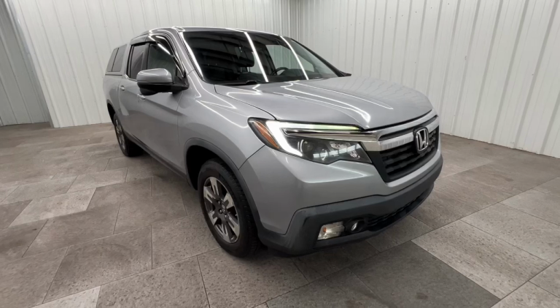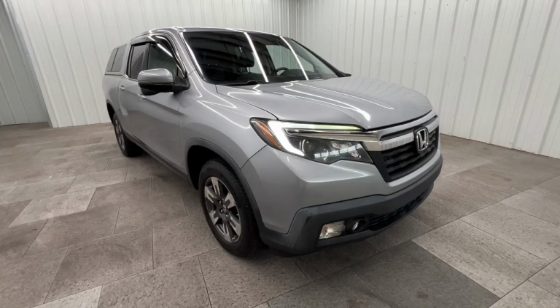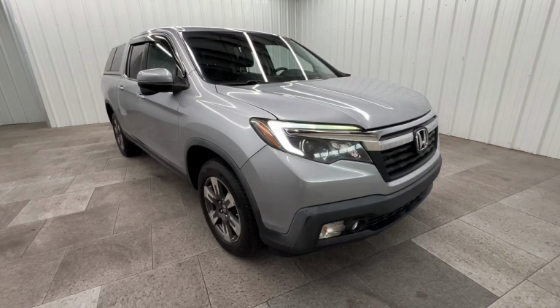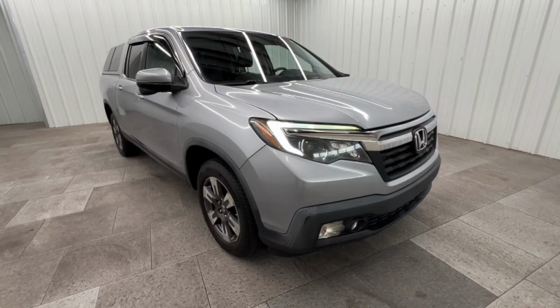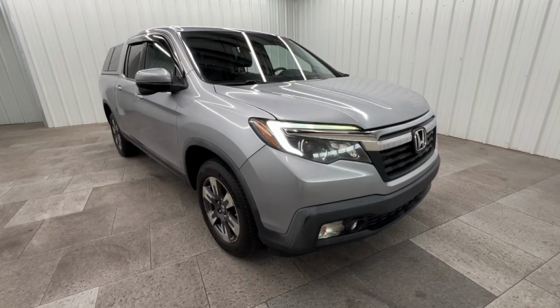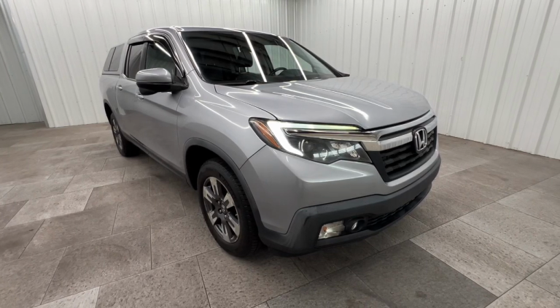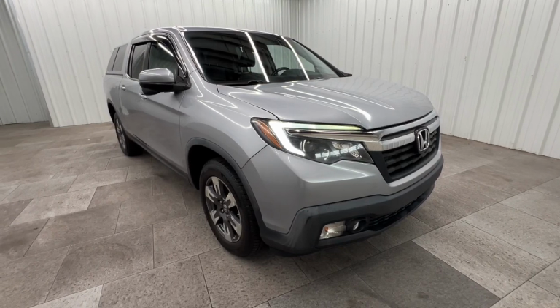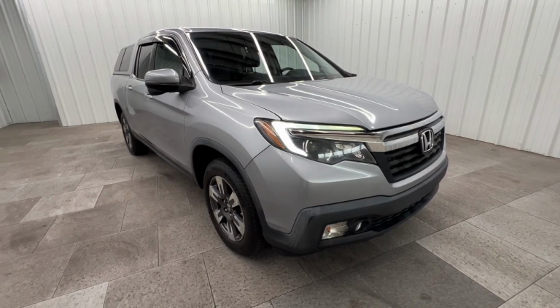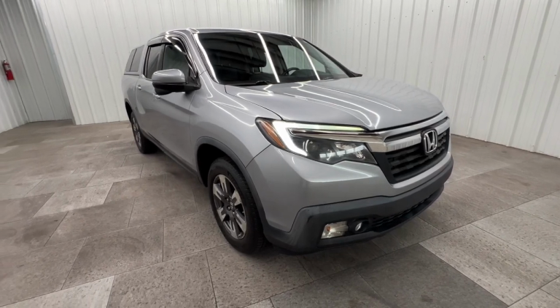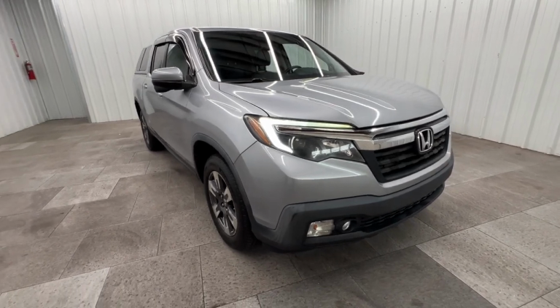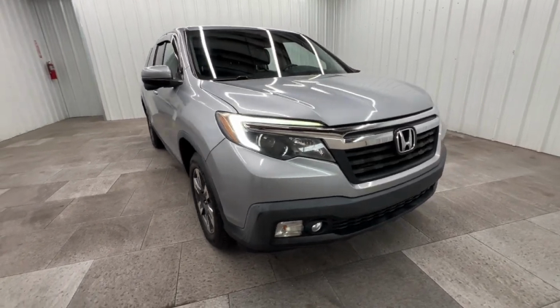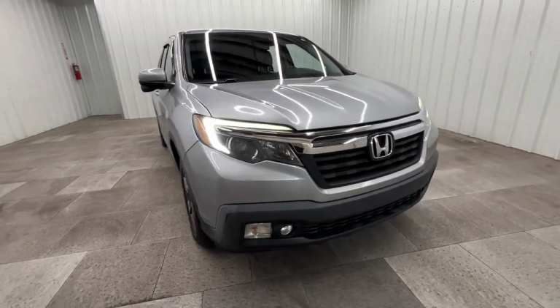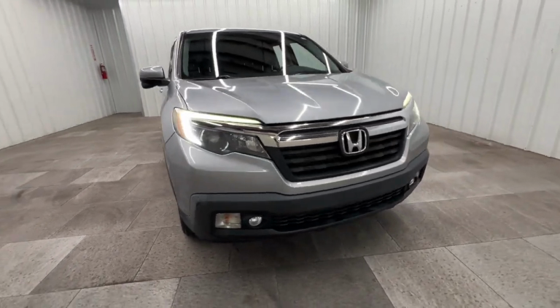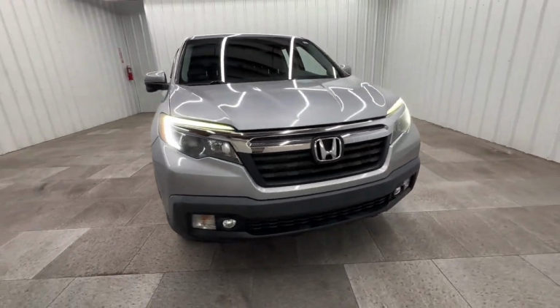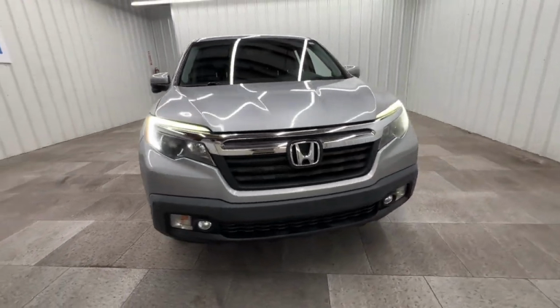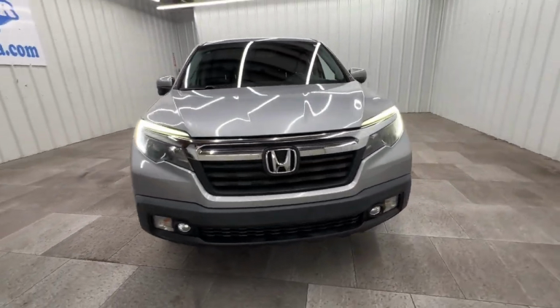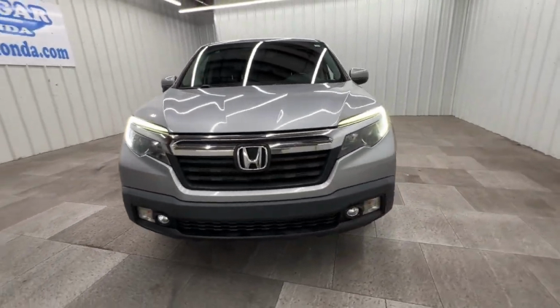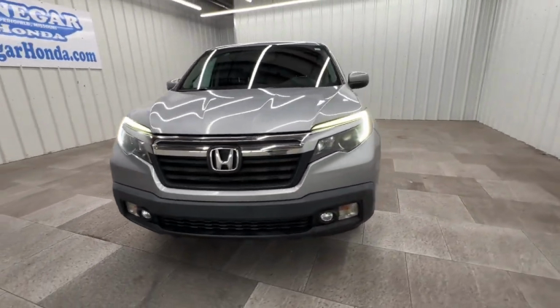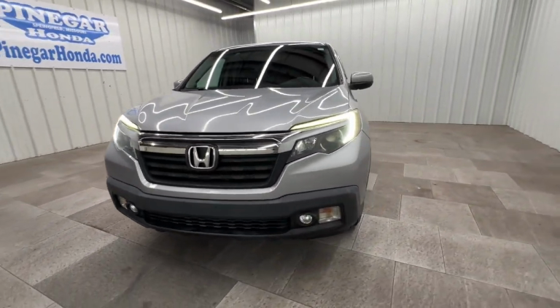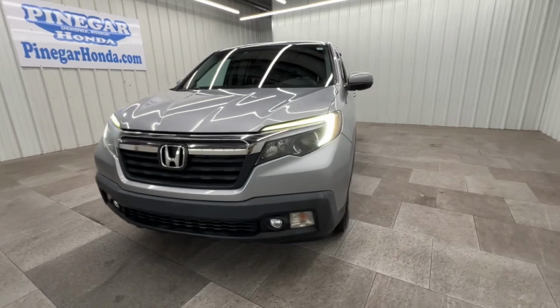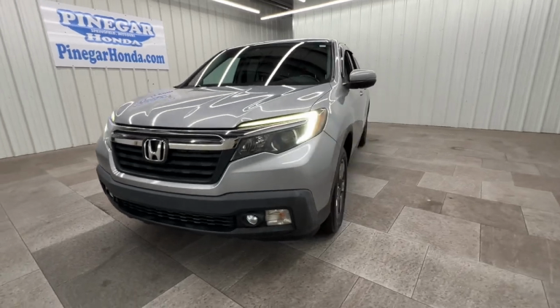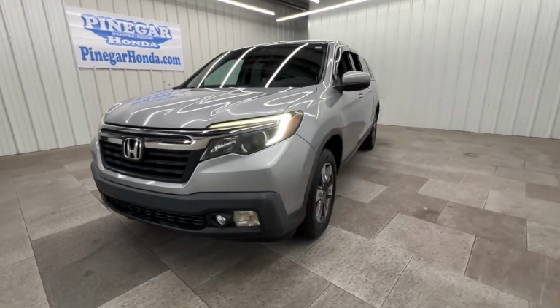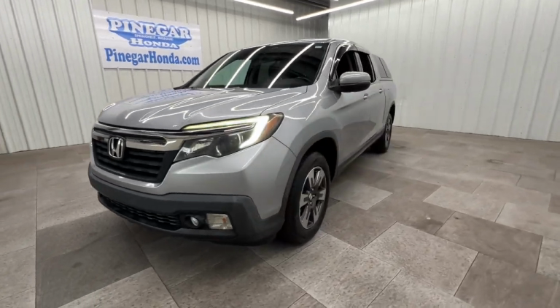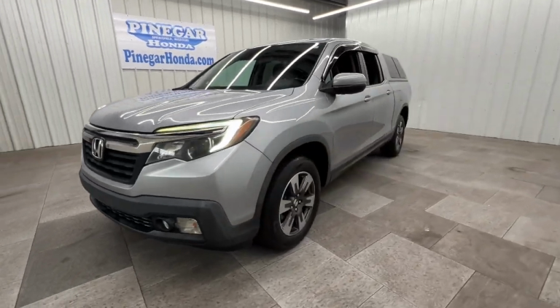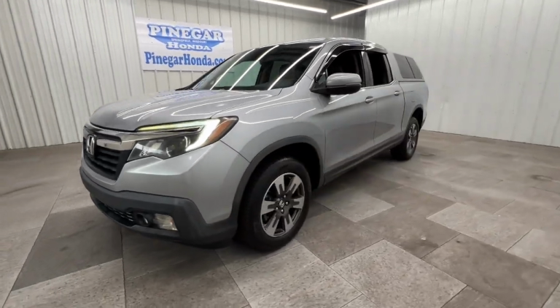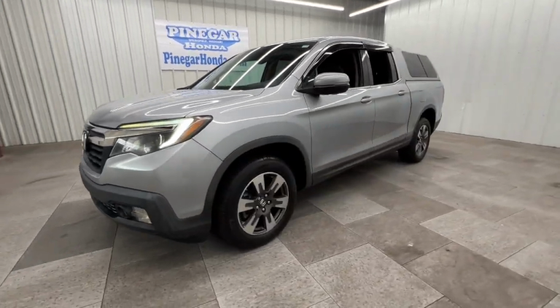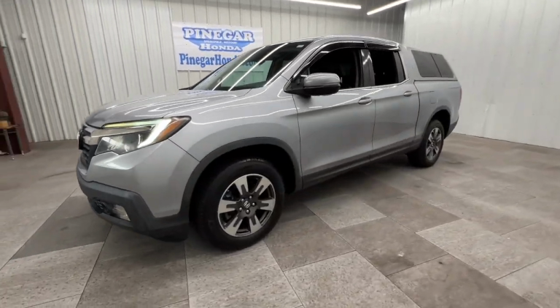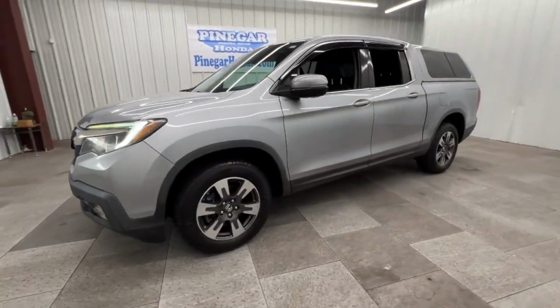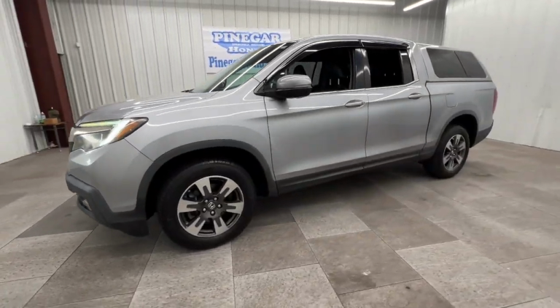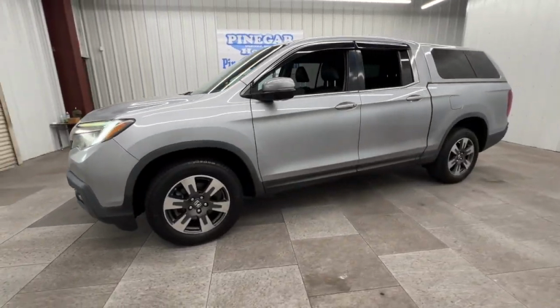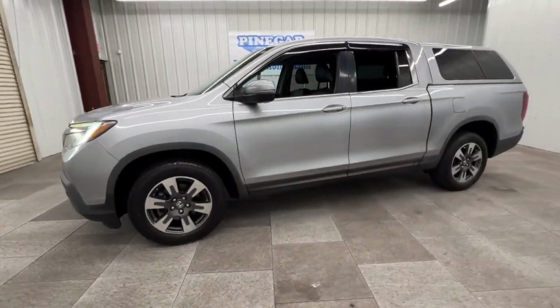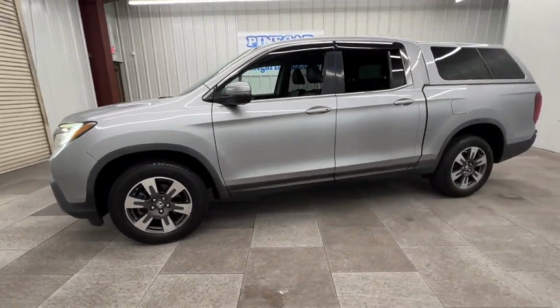Get acquainted with the 2017 Honda Ridgeline. With less than 80,000 miles on the odometer, this vehicle provides excellent value.